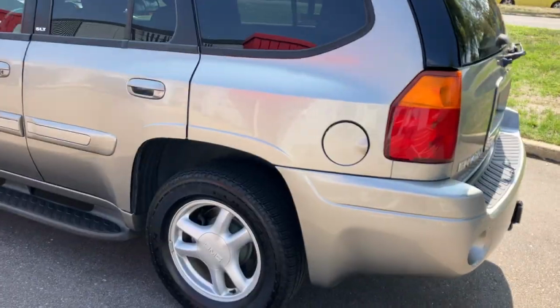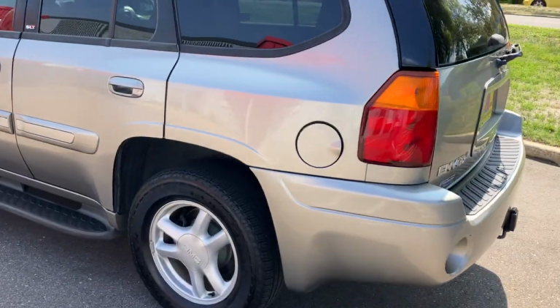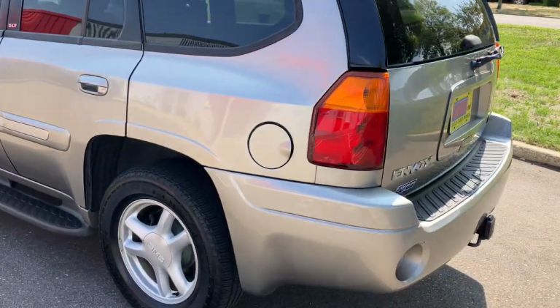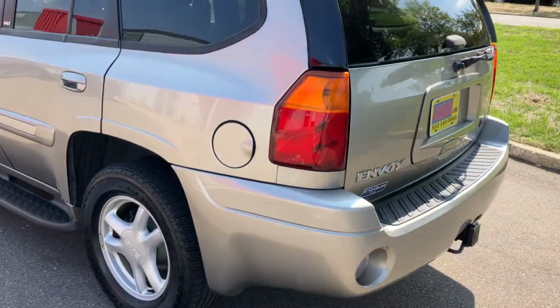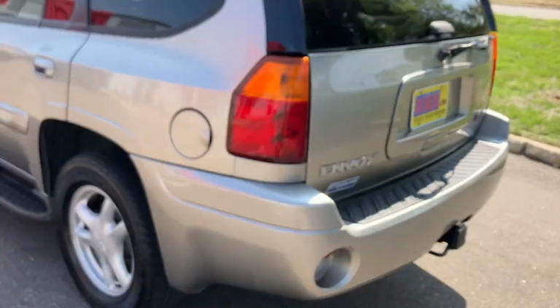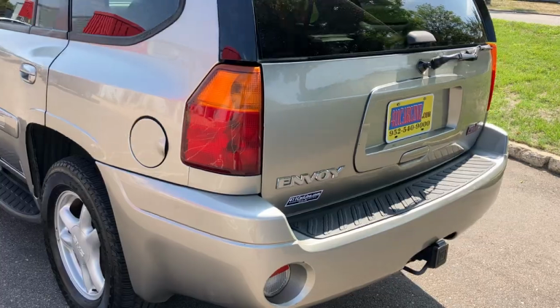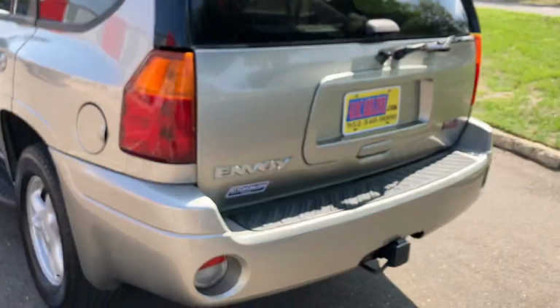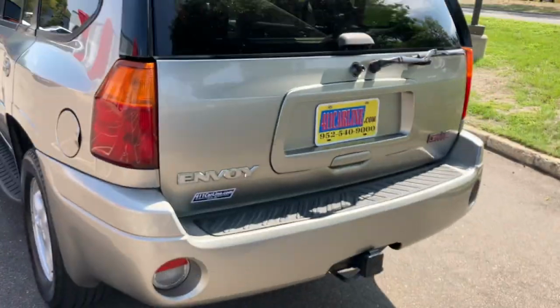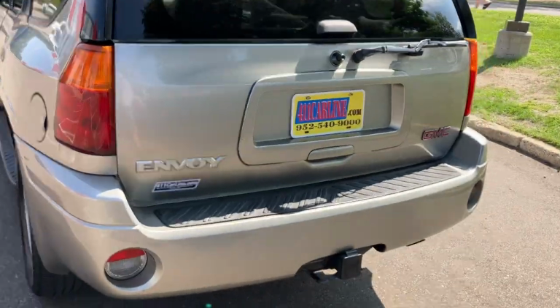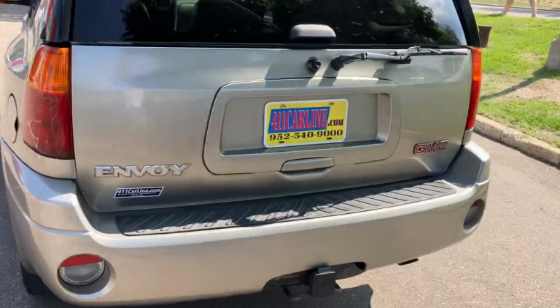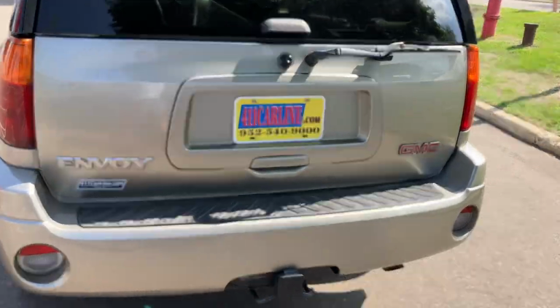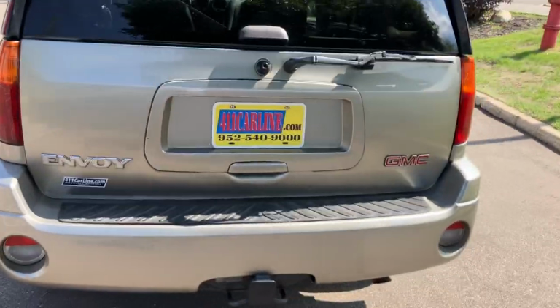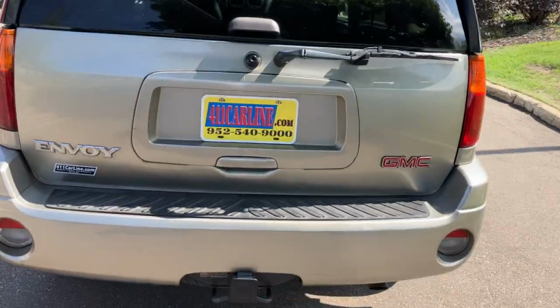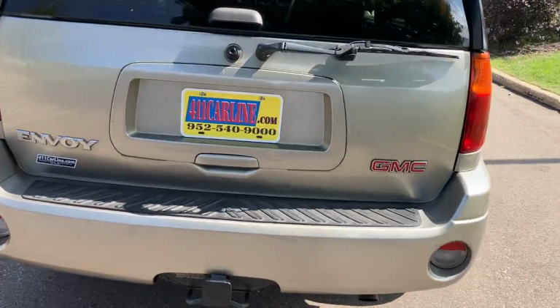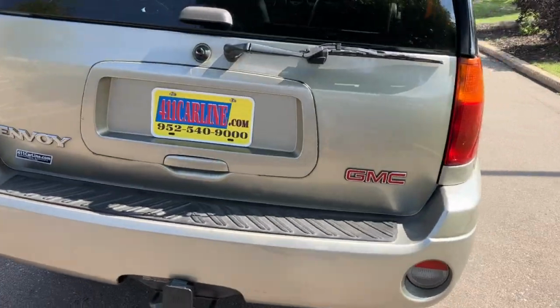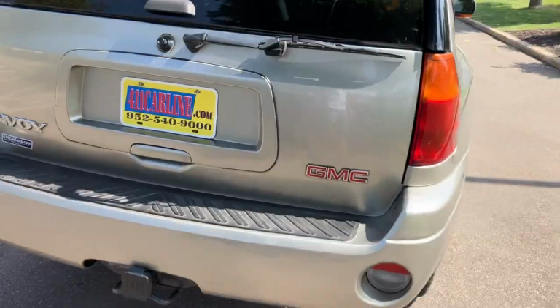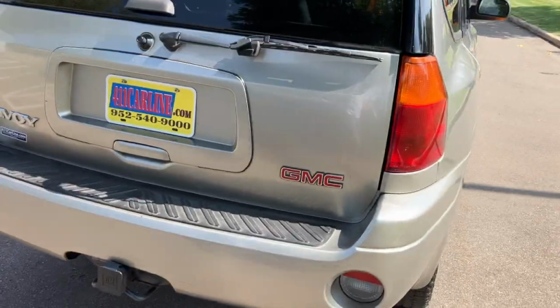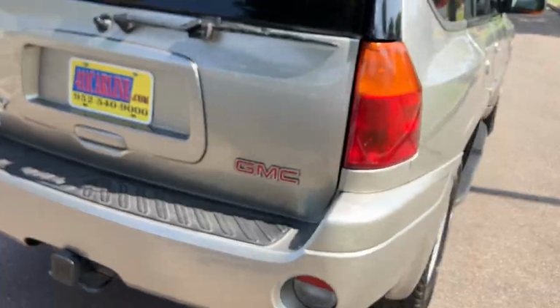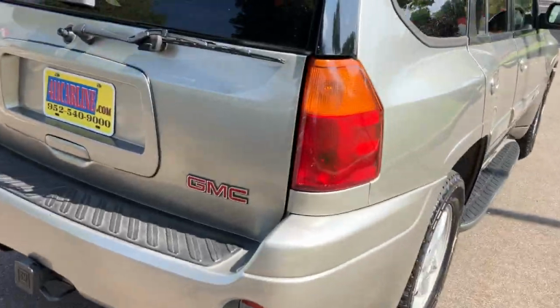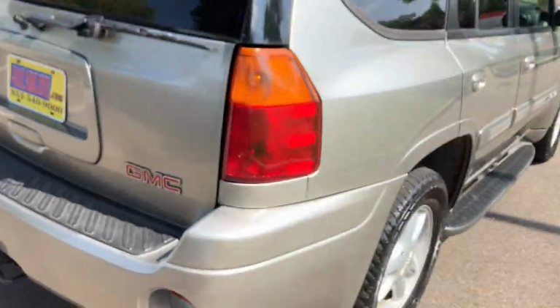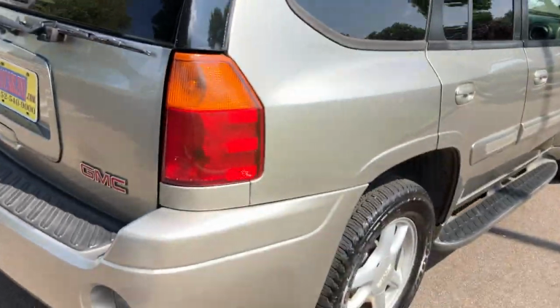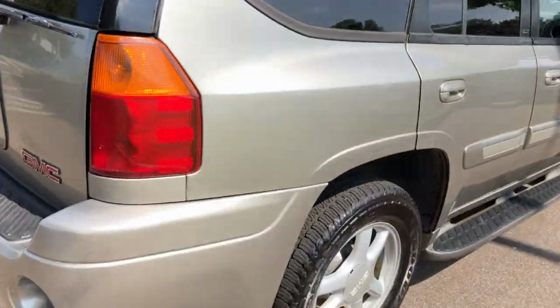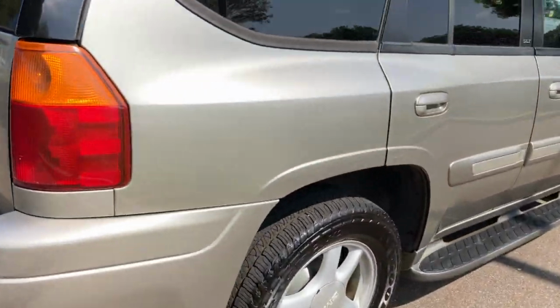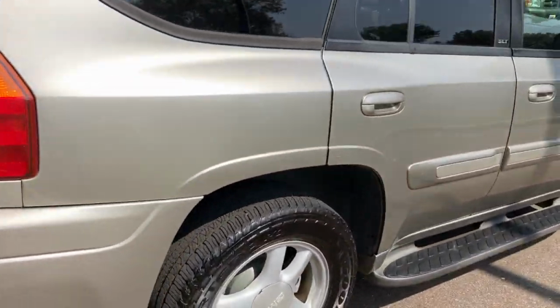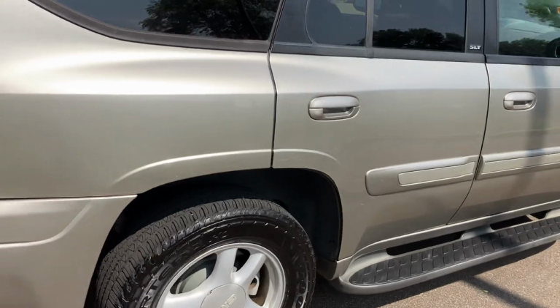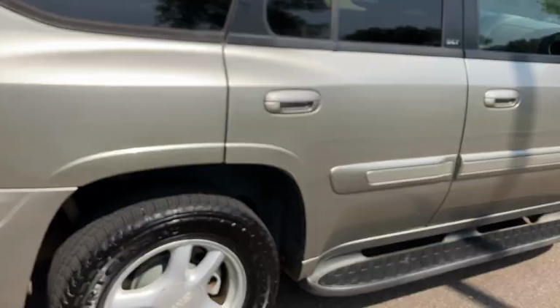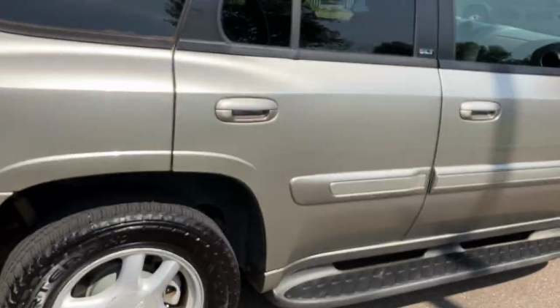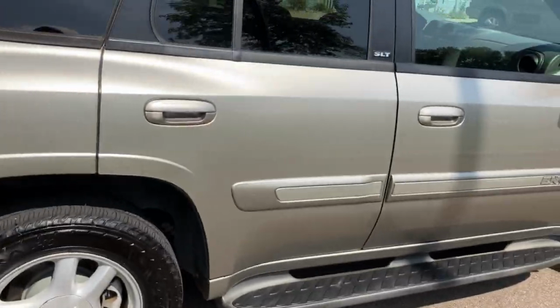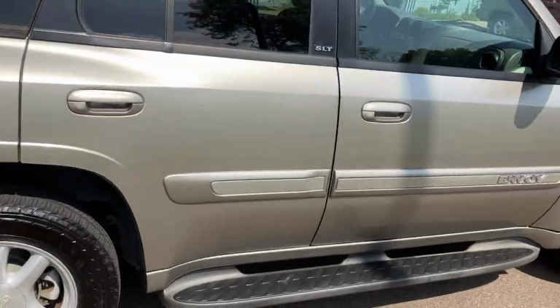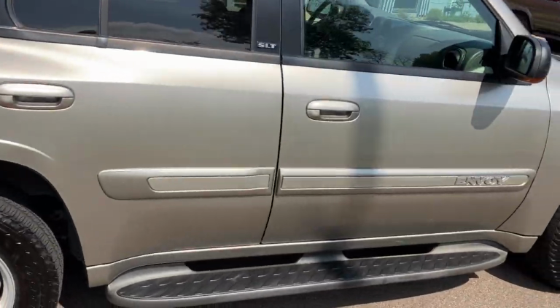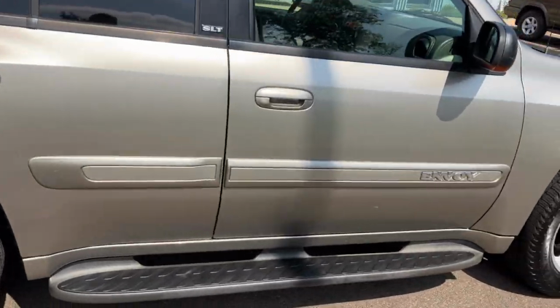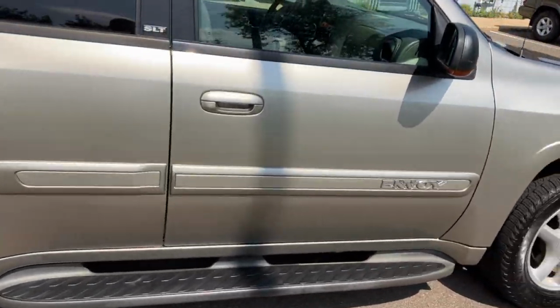Lastly, aftermarket warranties are available on all vehicles, no matter the year, make, model, or miles. Ask us about those, or it'll be stapled to the Carfax when you come in.